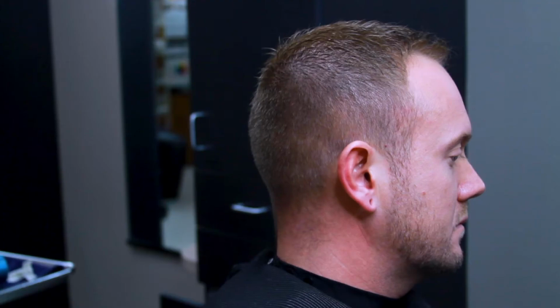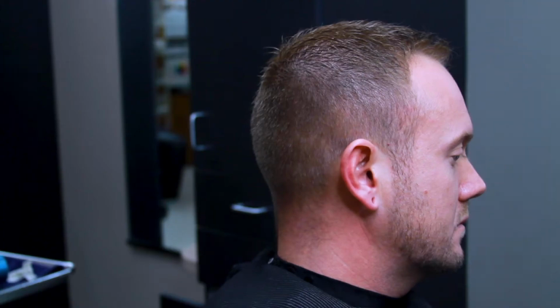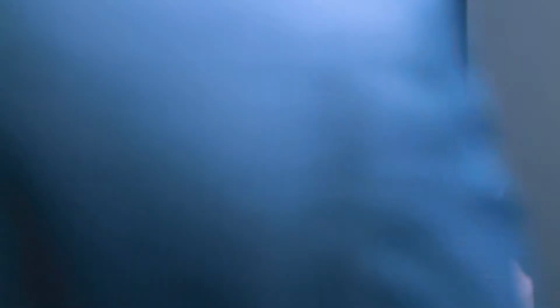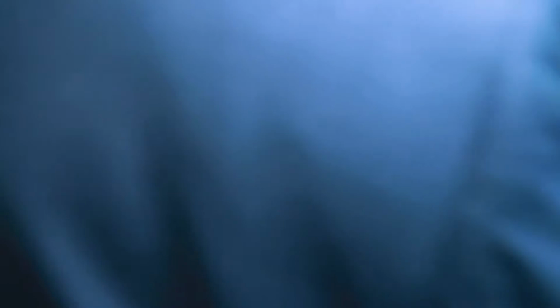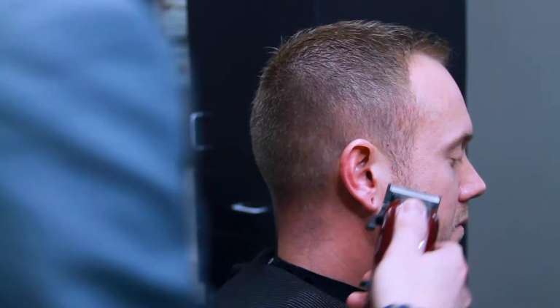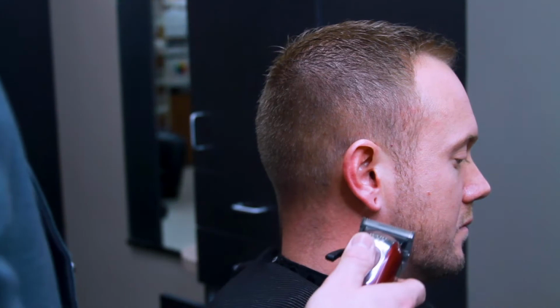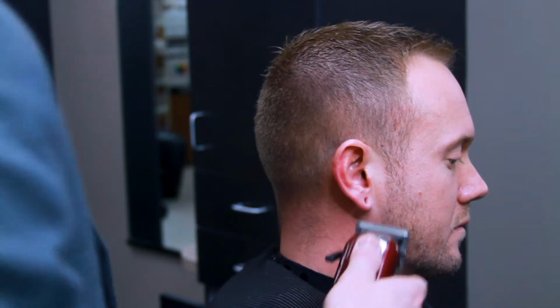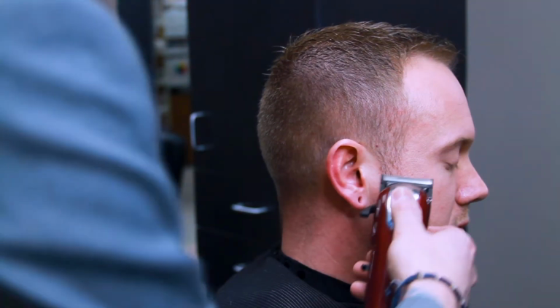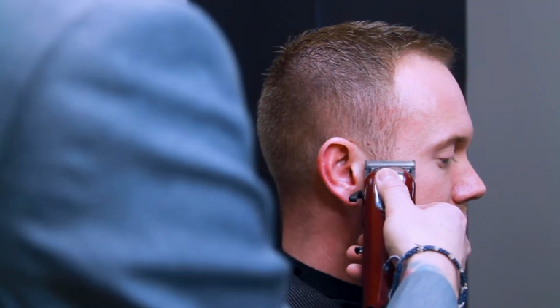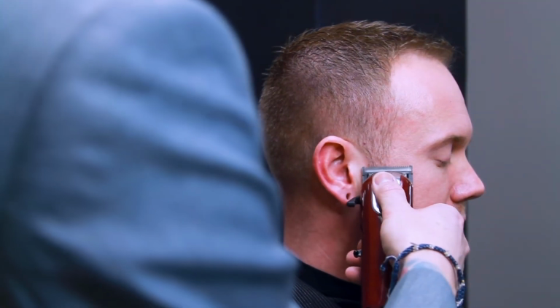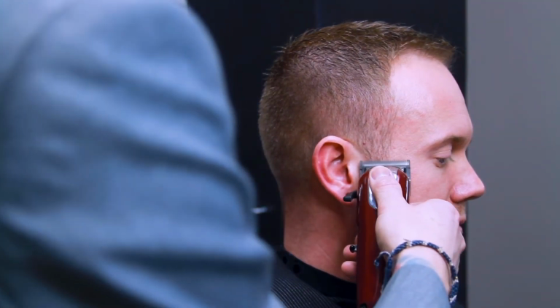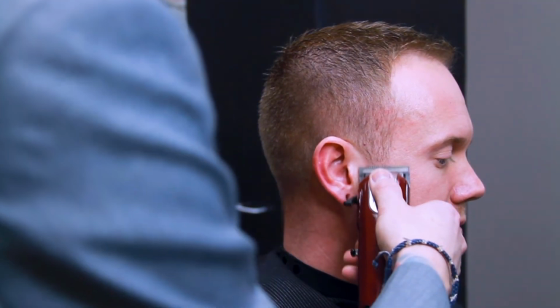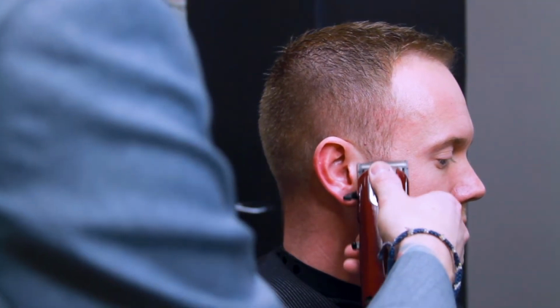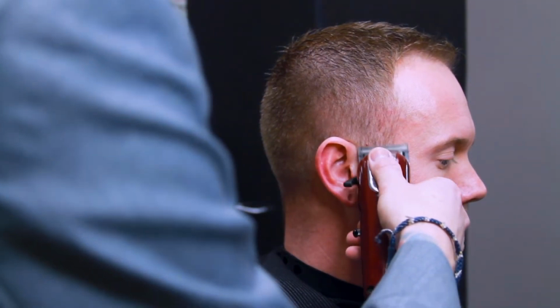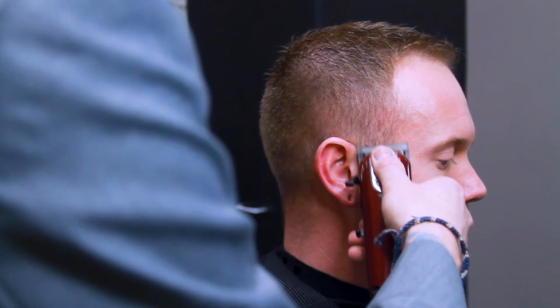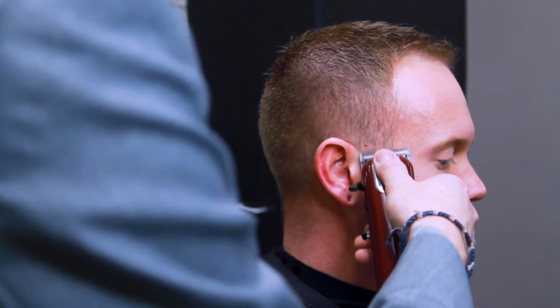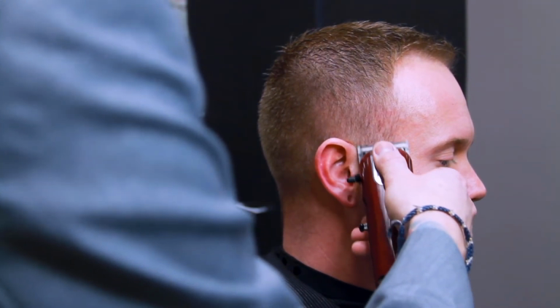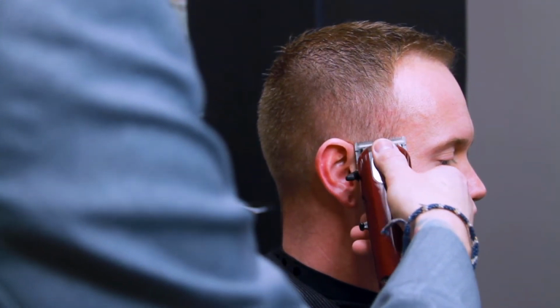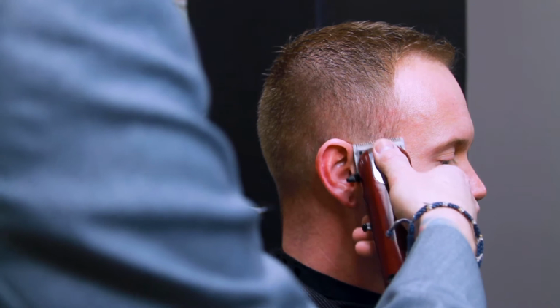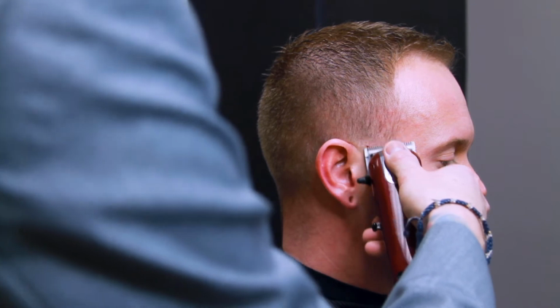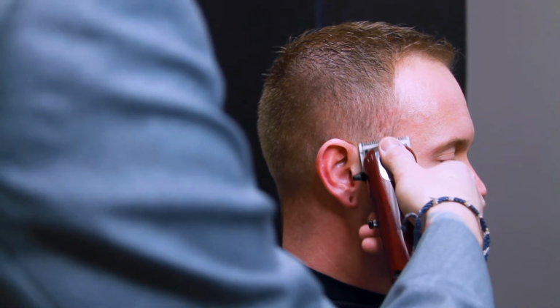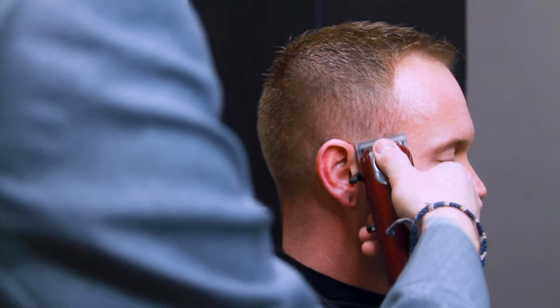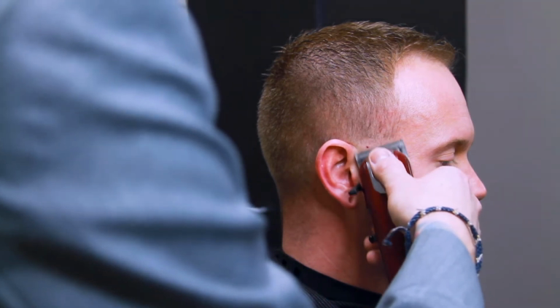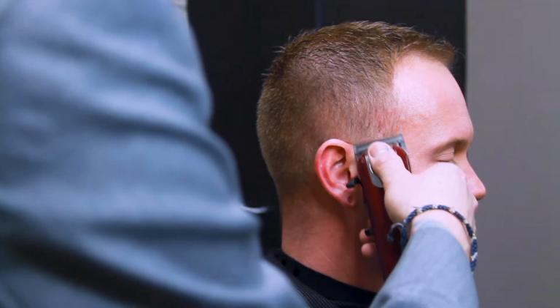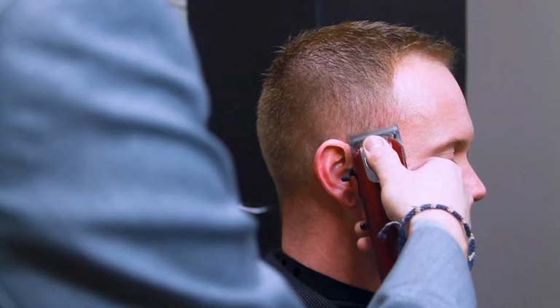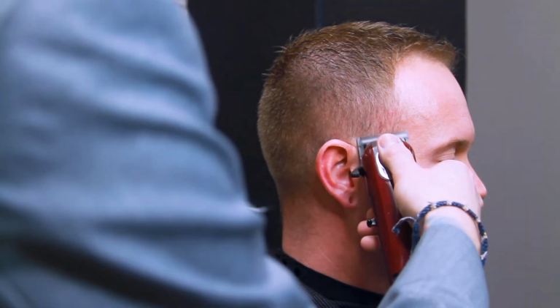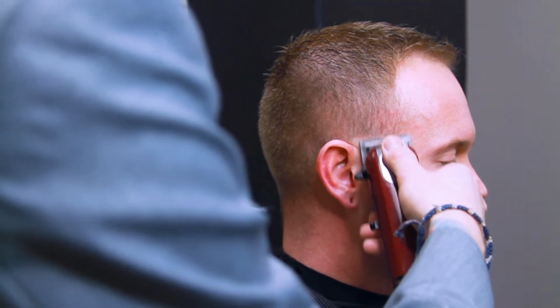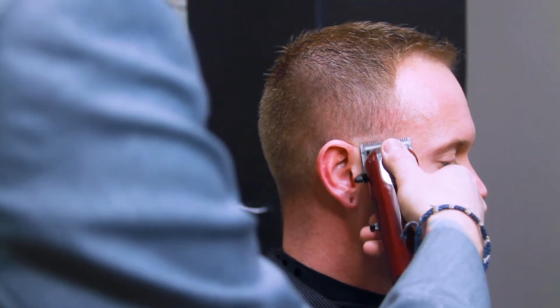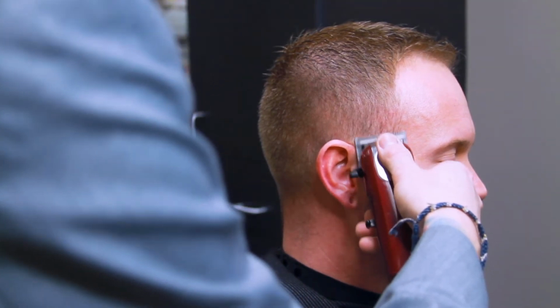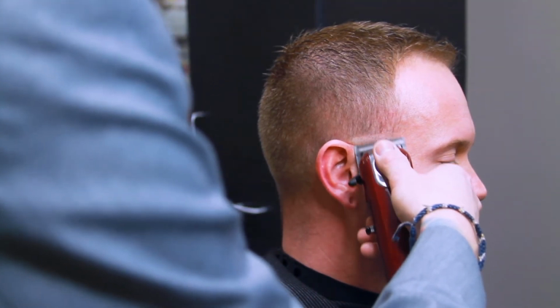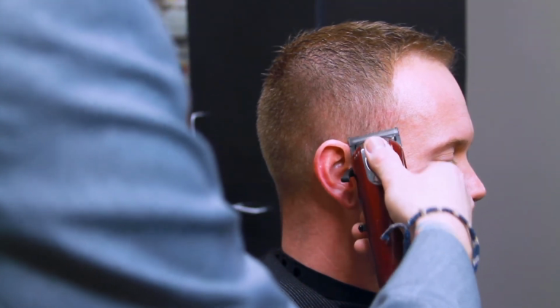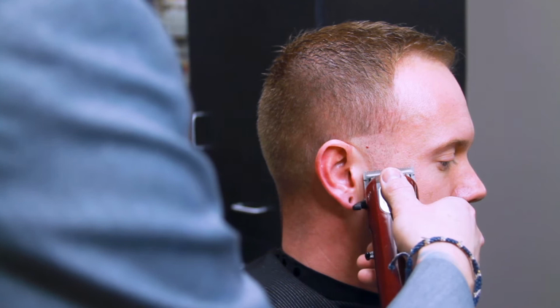What's going on guys. If you're here watching this video right now, you're probably looking to learn a thing or two about fading, working with clippers, cutting hair in general. If that's the case, you're in the right place.